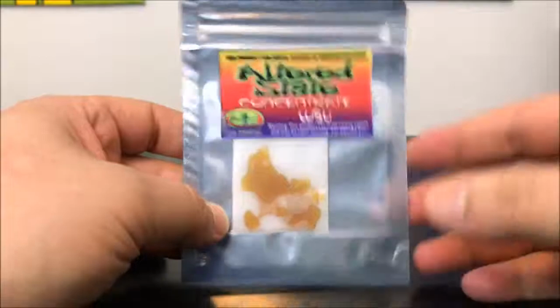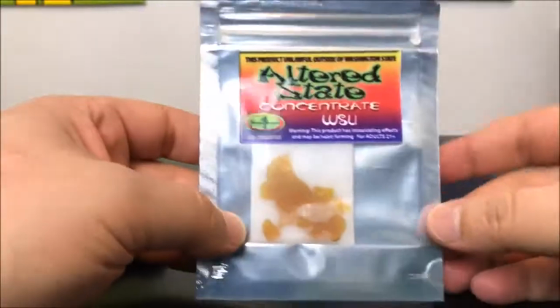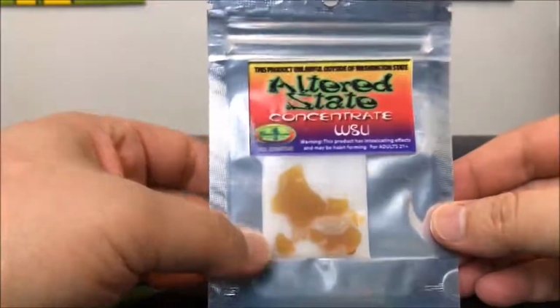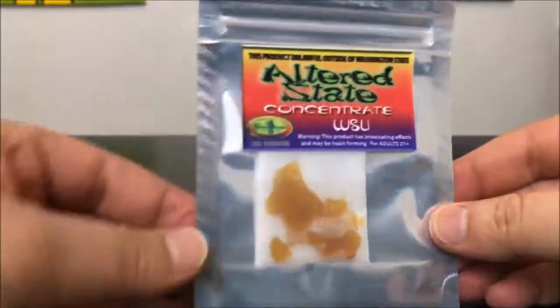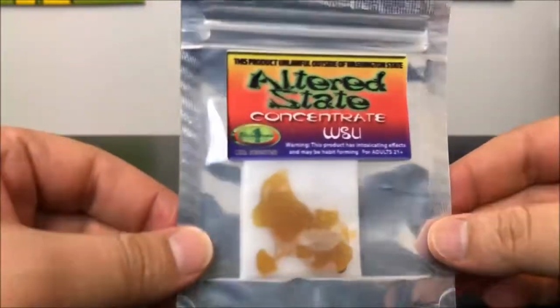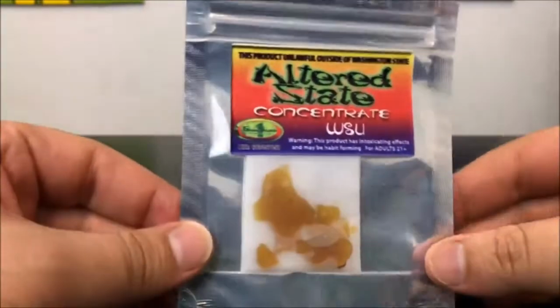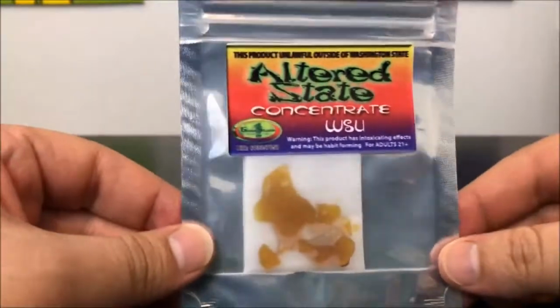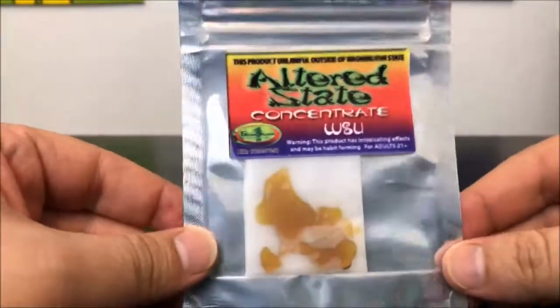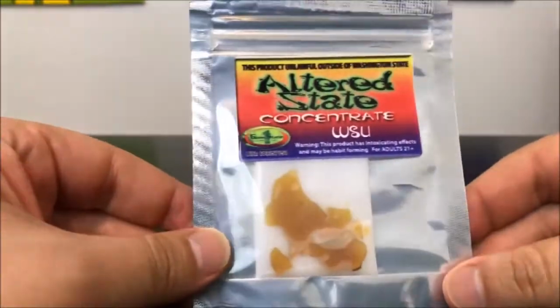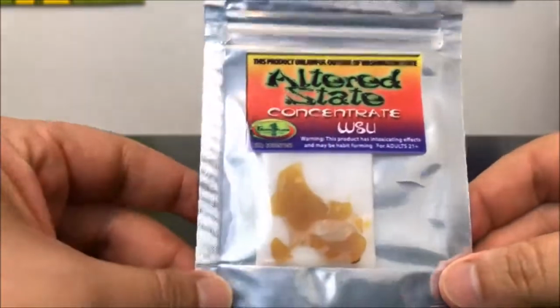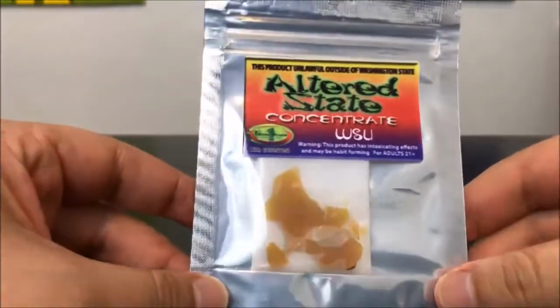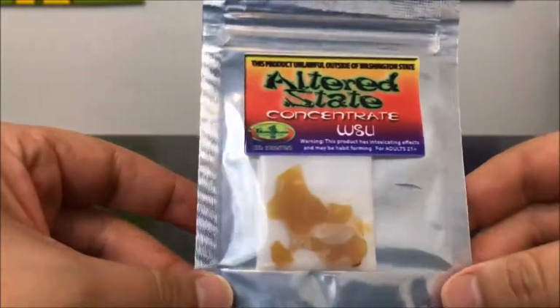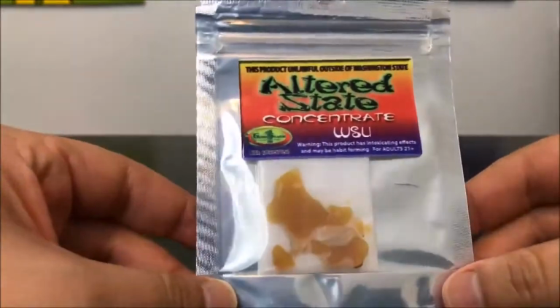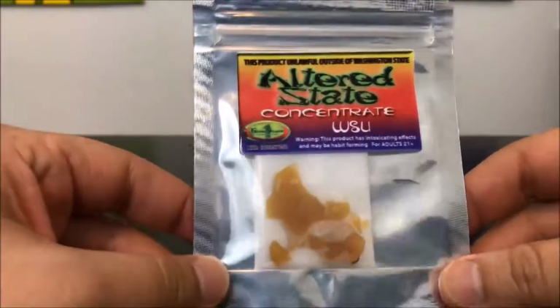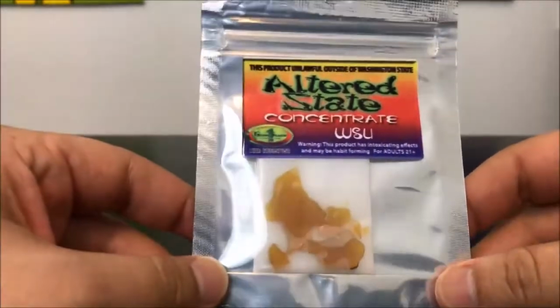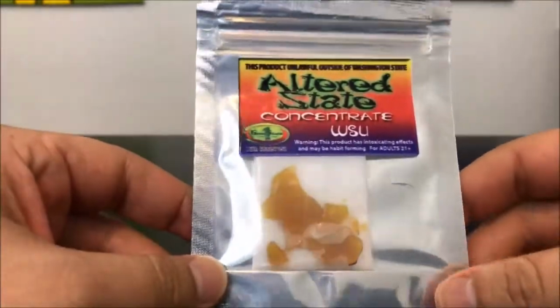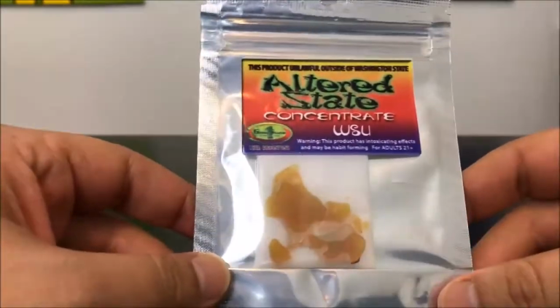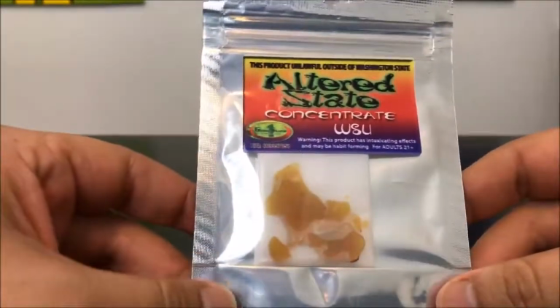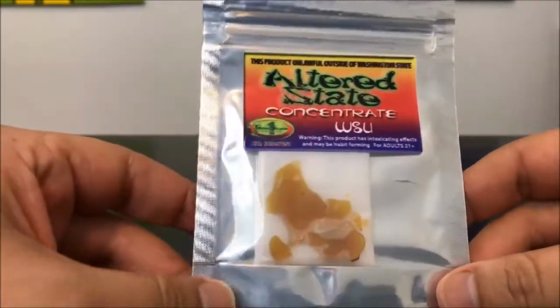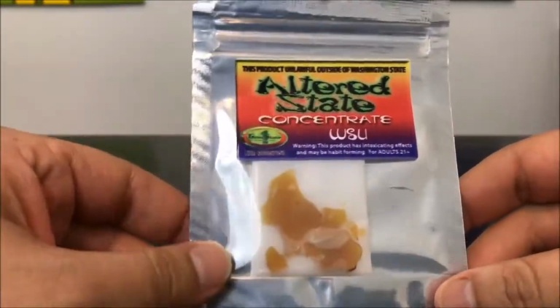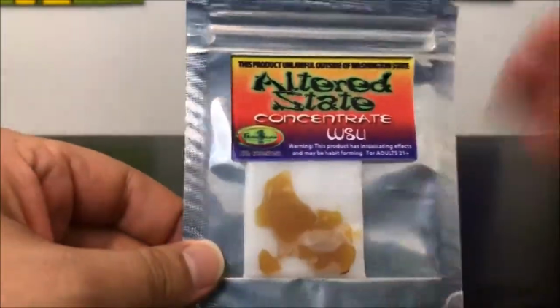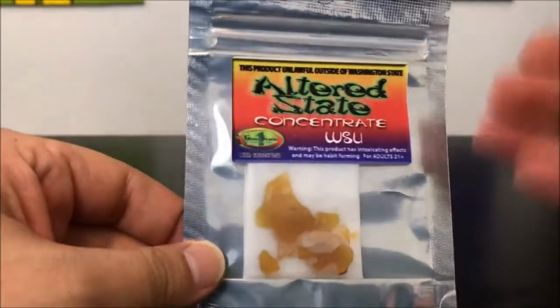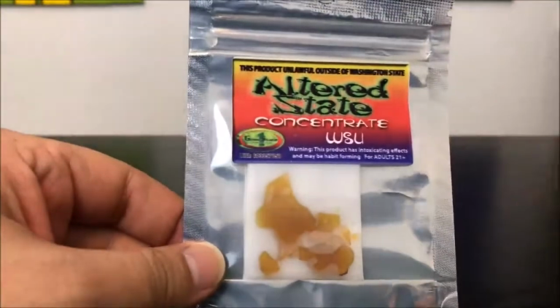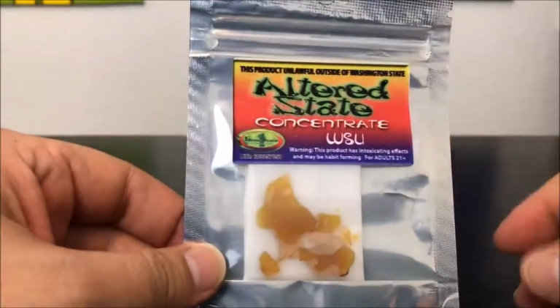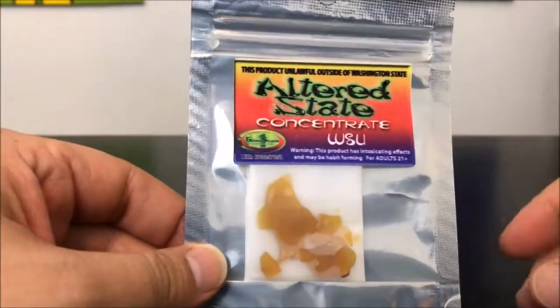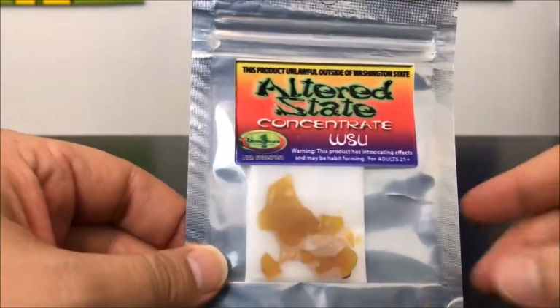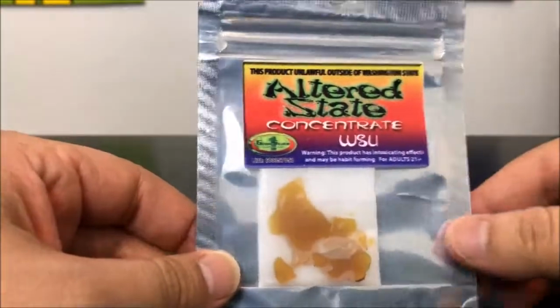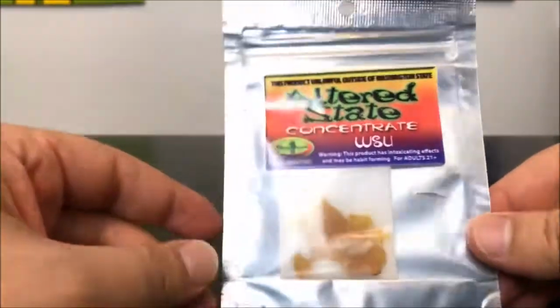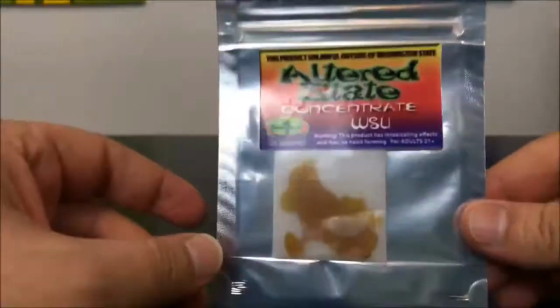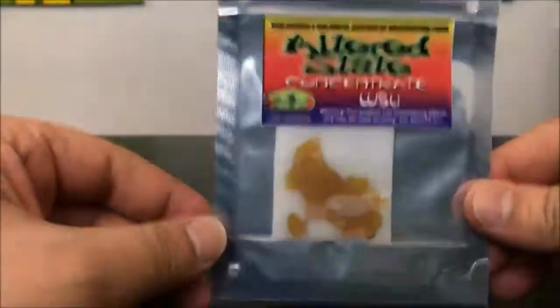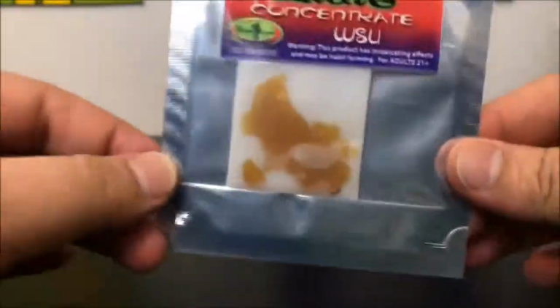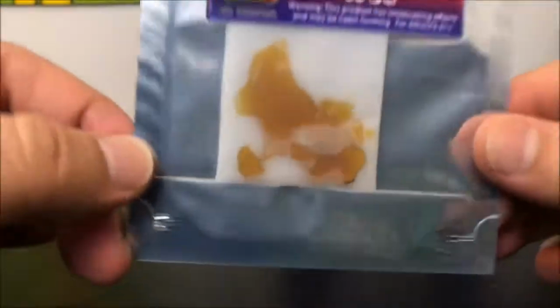Hey guys, what's up? This is Recreational 420 and today we're going to check out this Altered State Concentrate. WSU is the strain, and let's hop right into it.